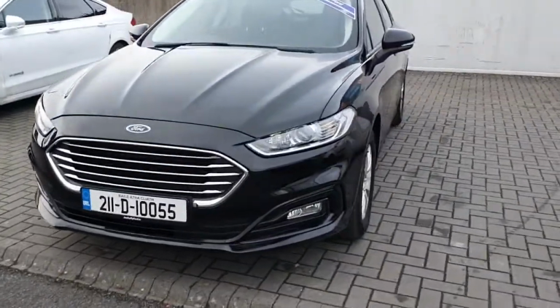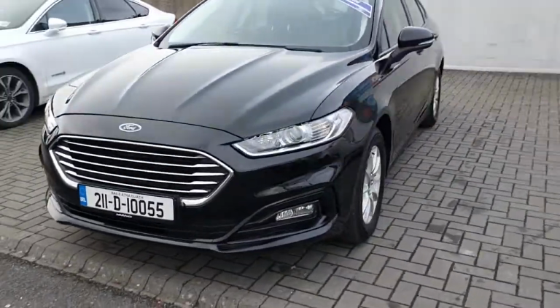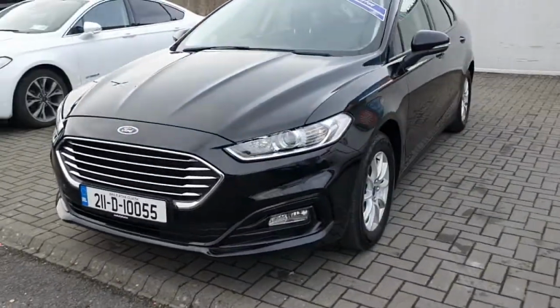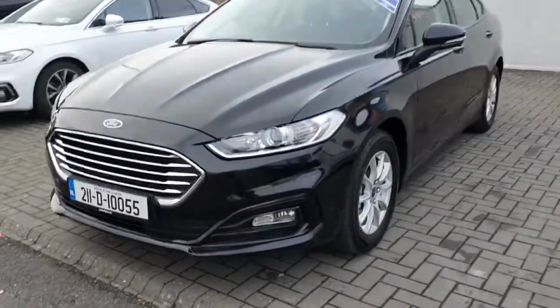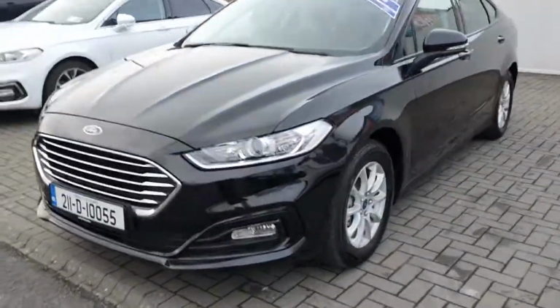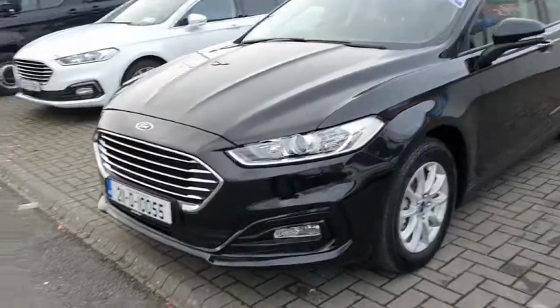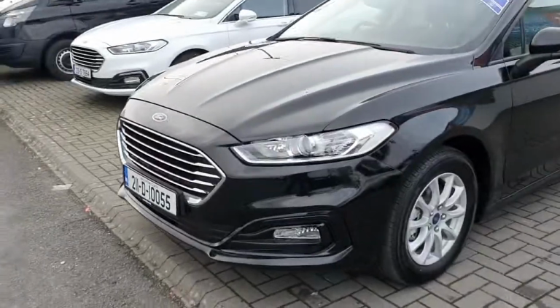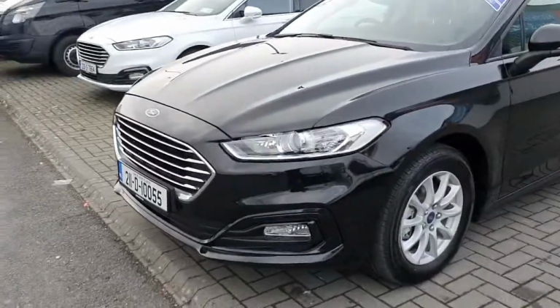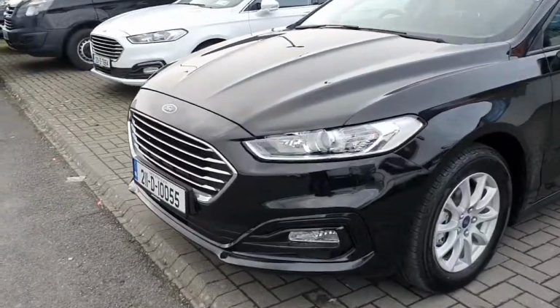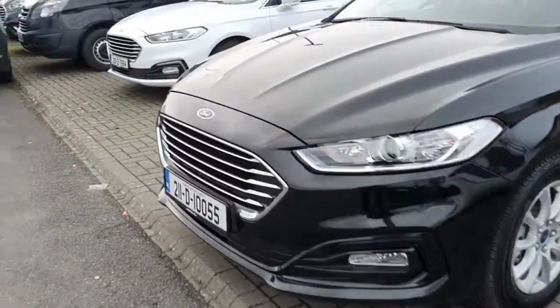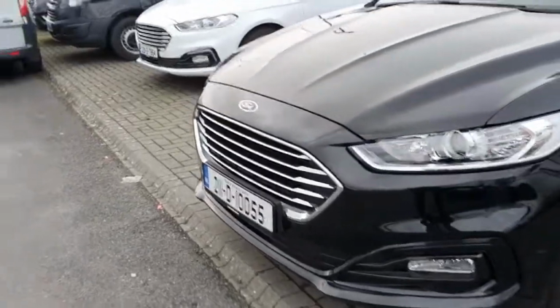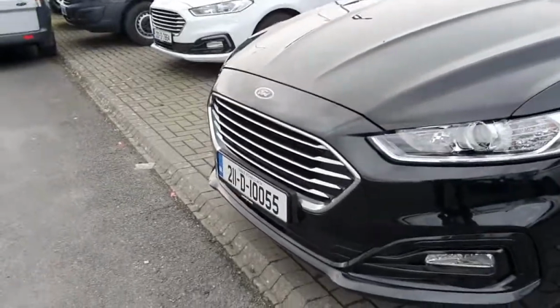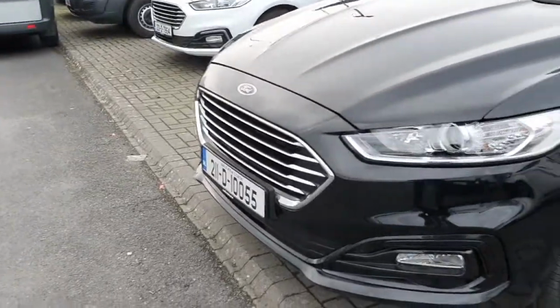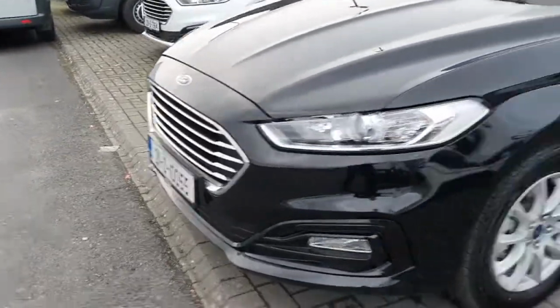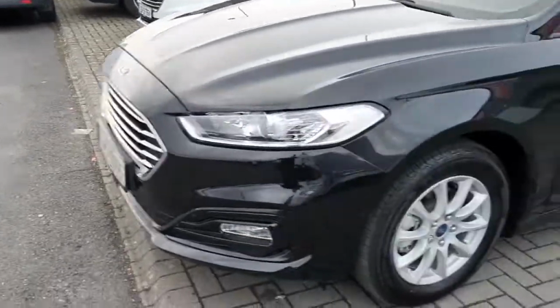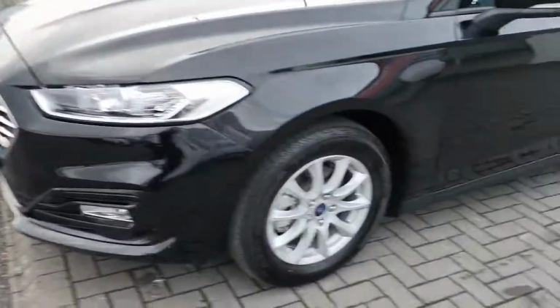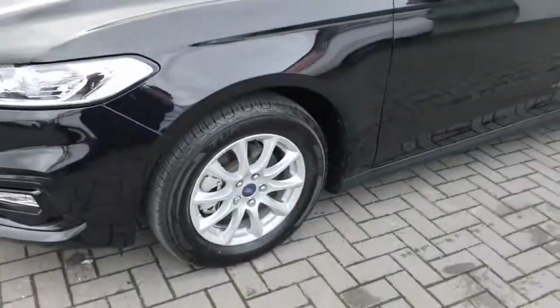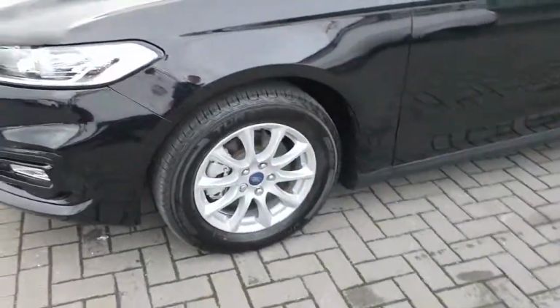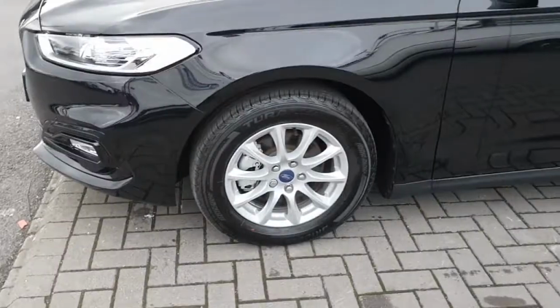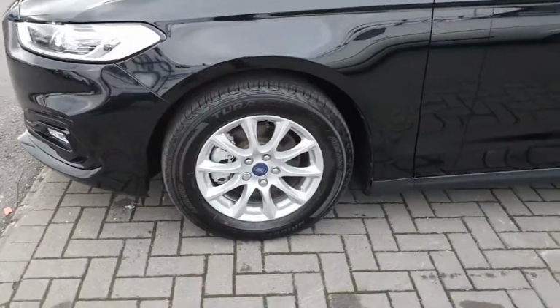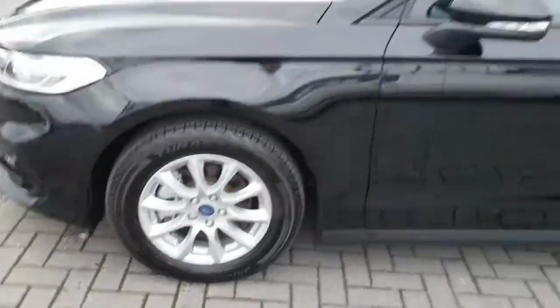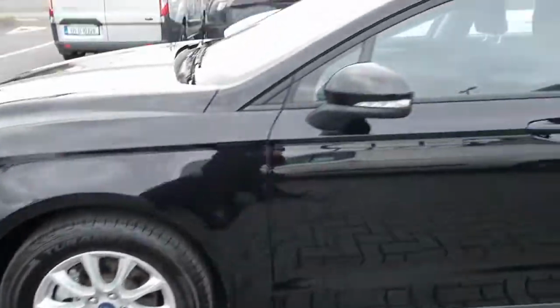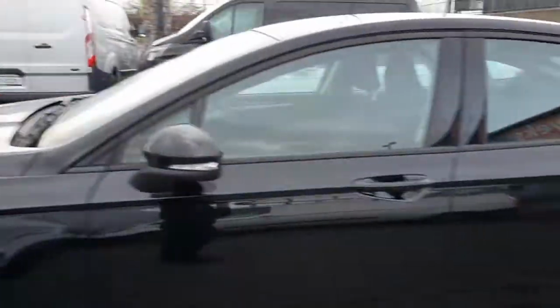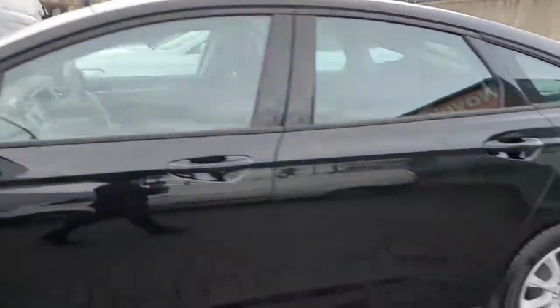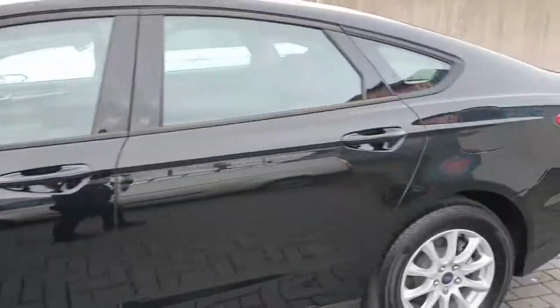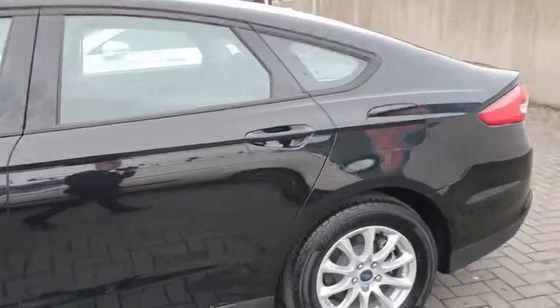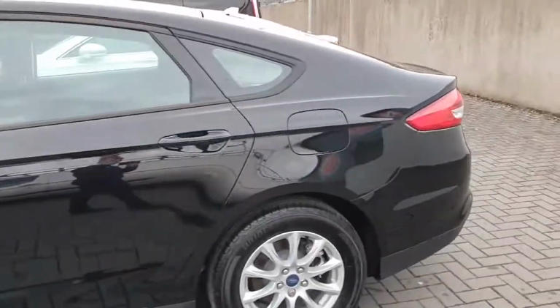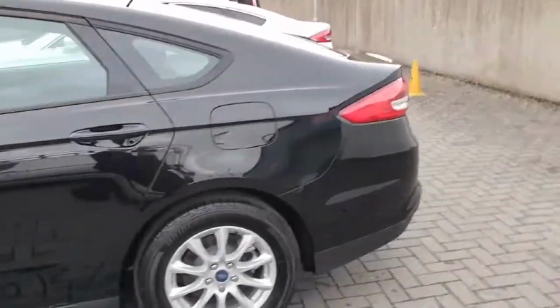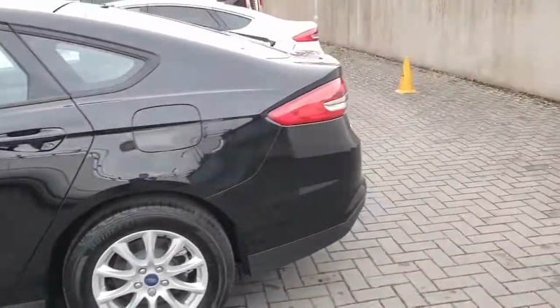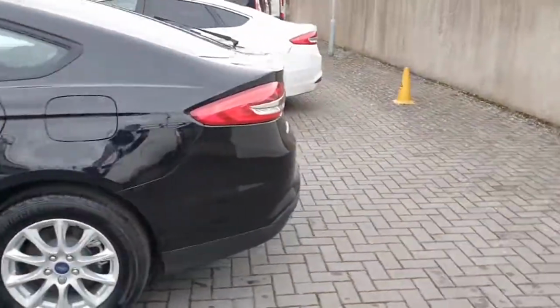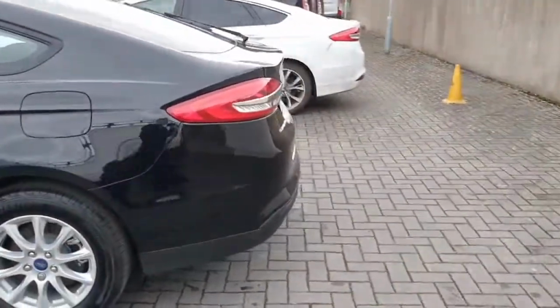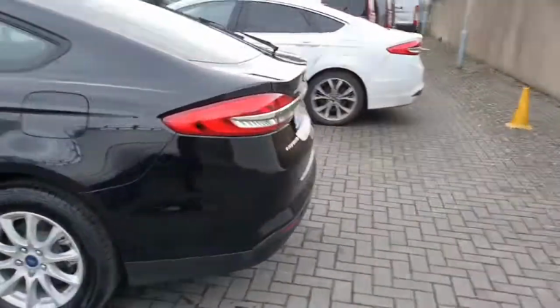It's finished in black. As you can see at the front, it does have the chrome grille and the fog lights, and 10-spoke alloy wheels. This is a 2 litre diesel with 150 brake horsepower.